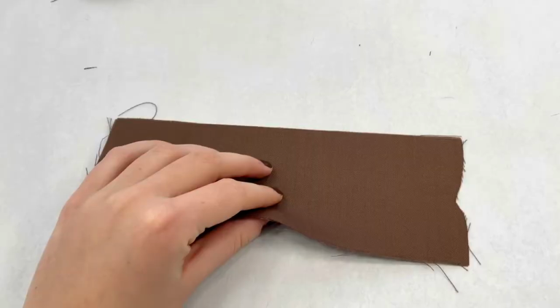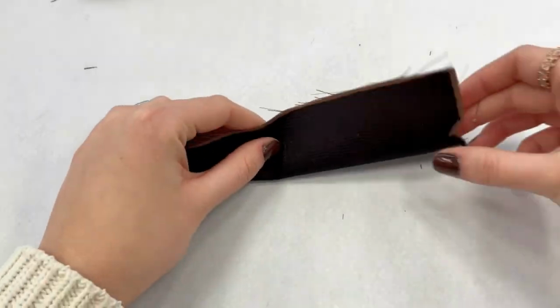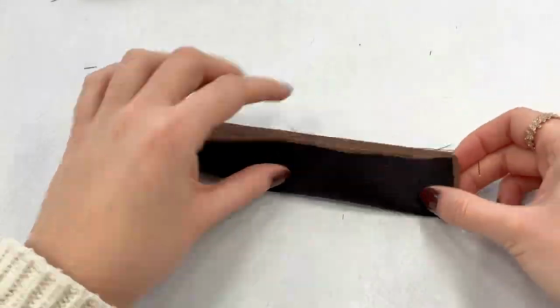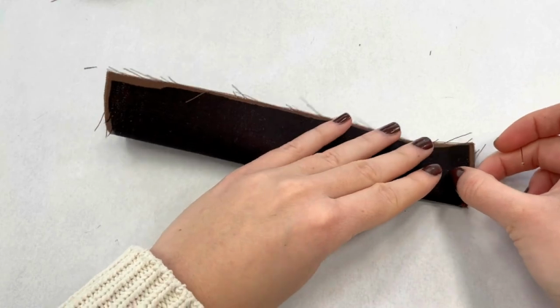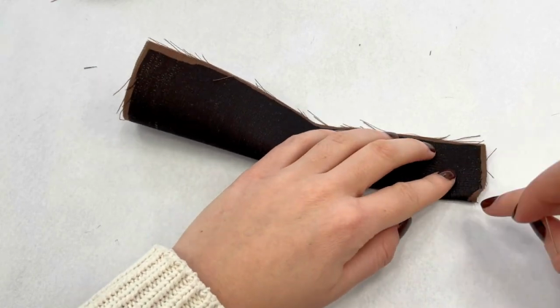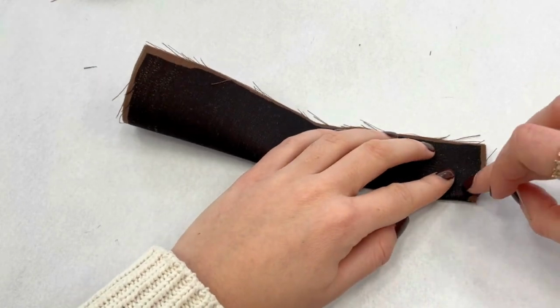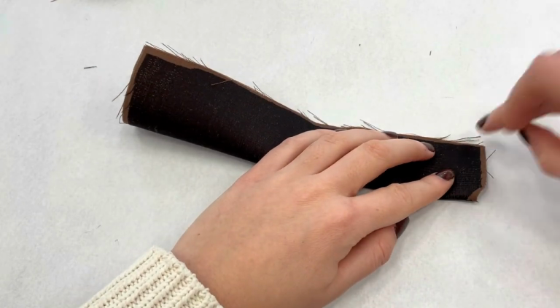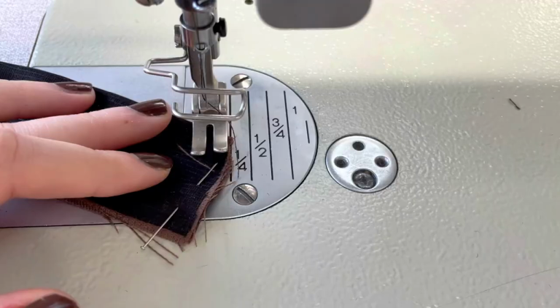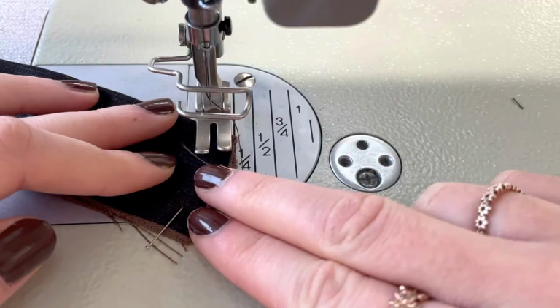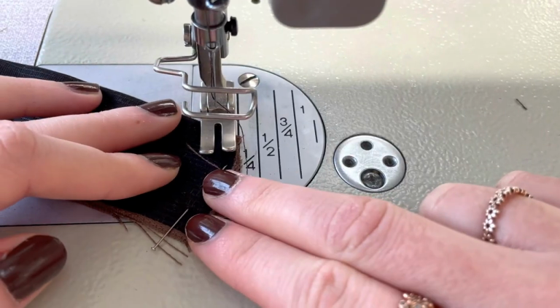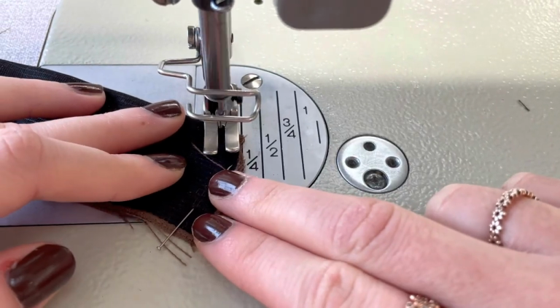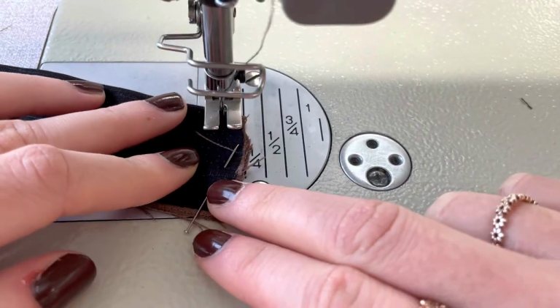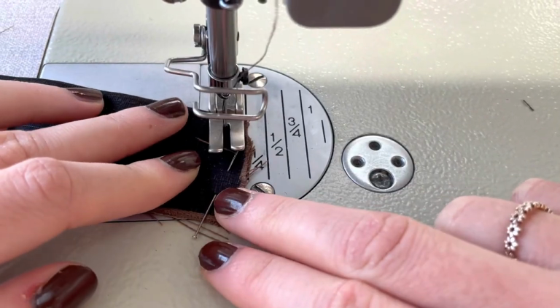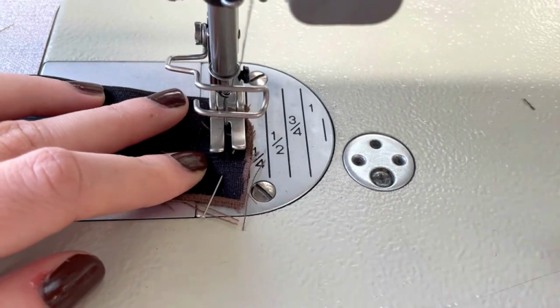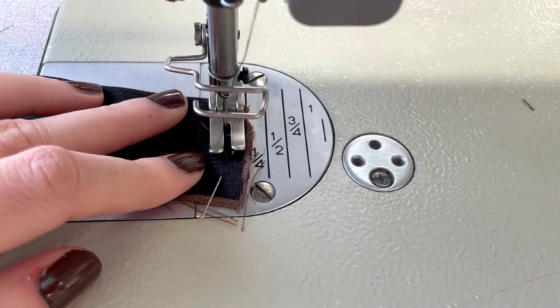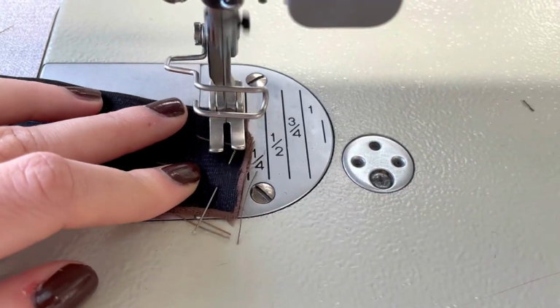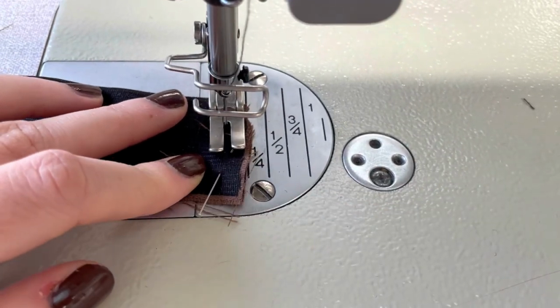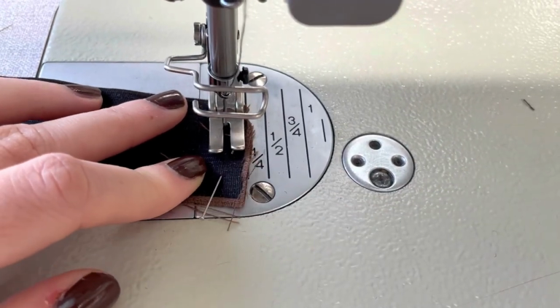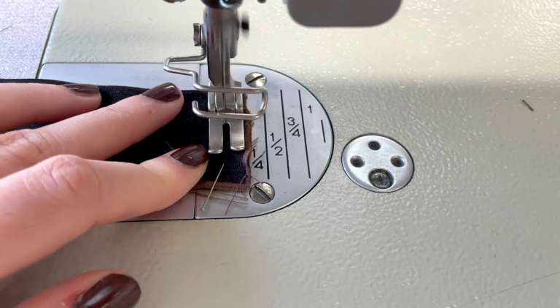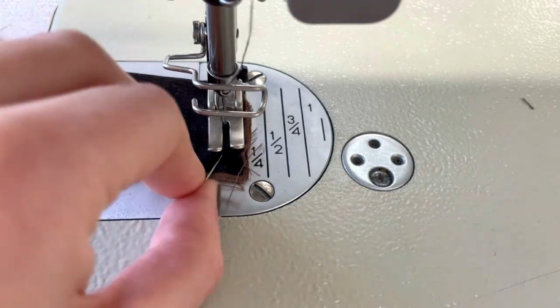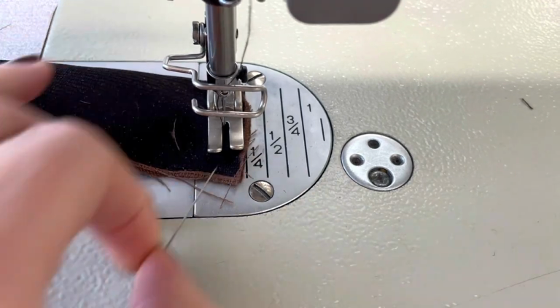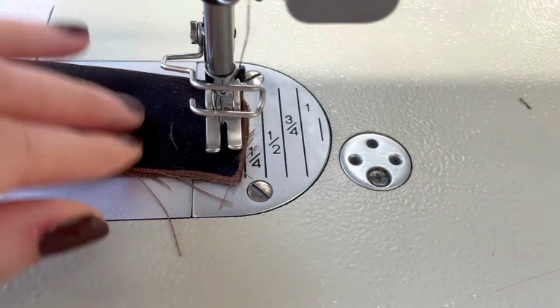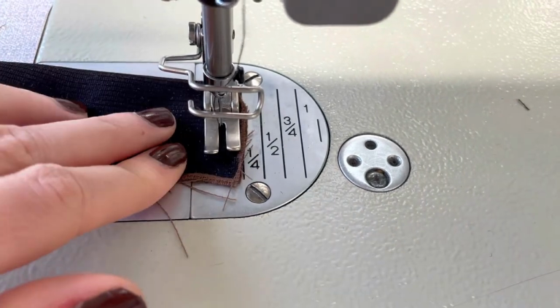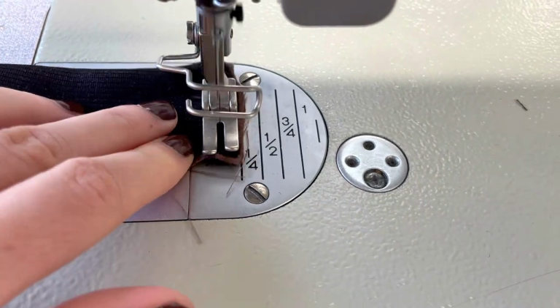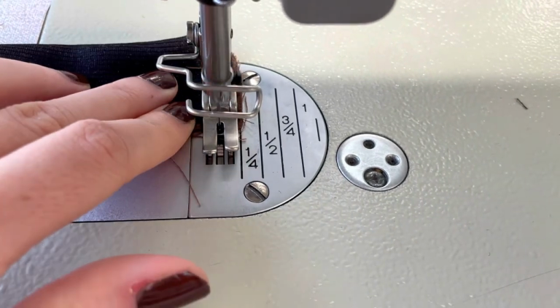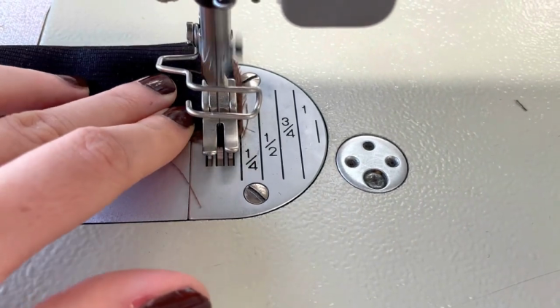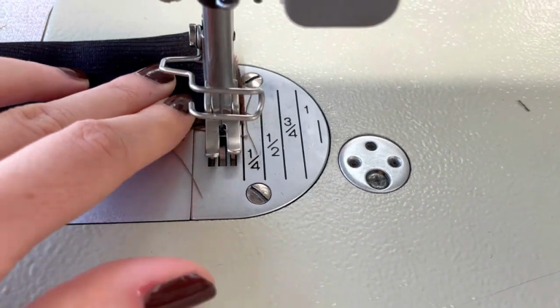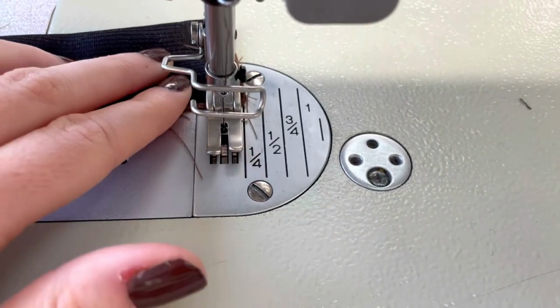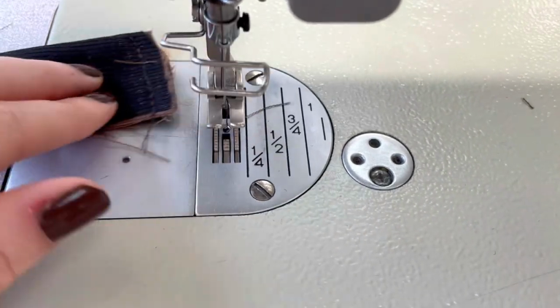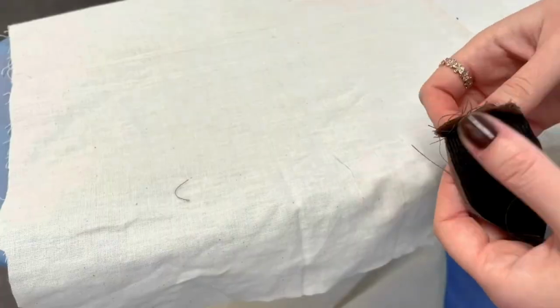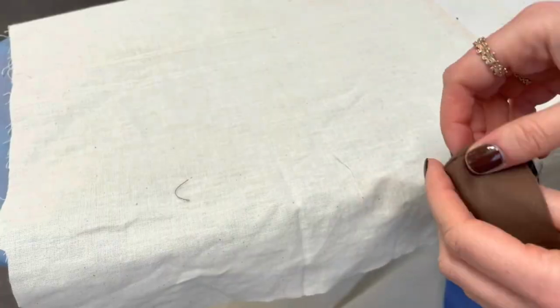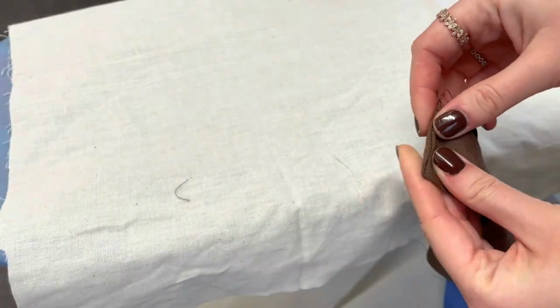The next step is to fold the fly sheet right side on right side. Now sew the fly sheet along the bottom seam. Trim the seam allowance and after that give it a good press.